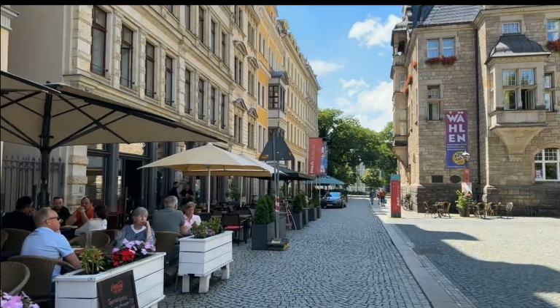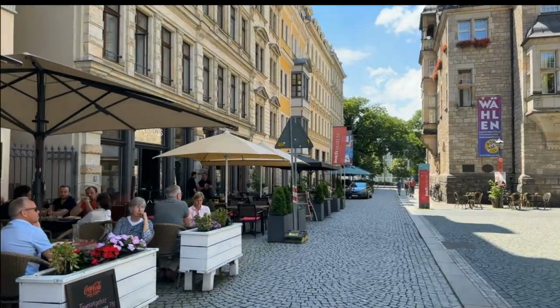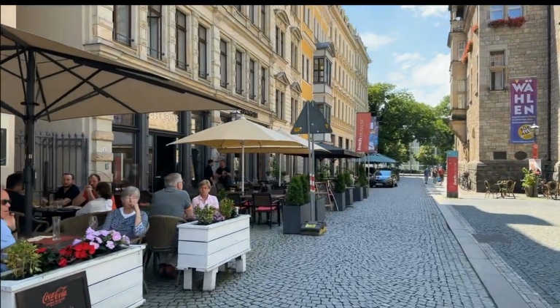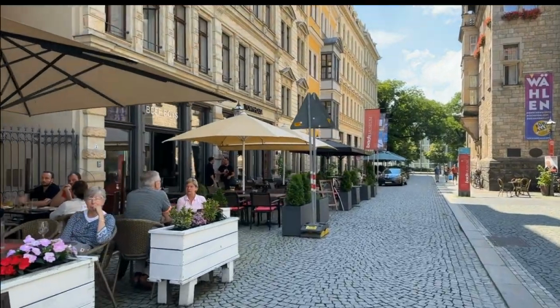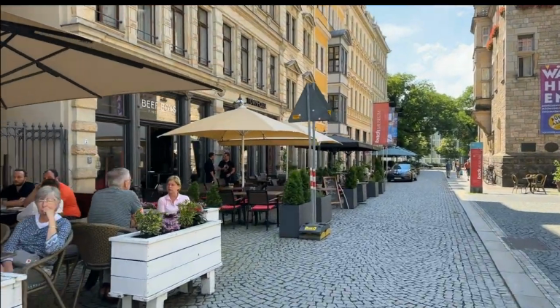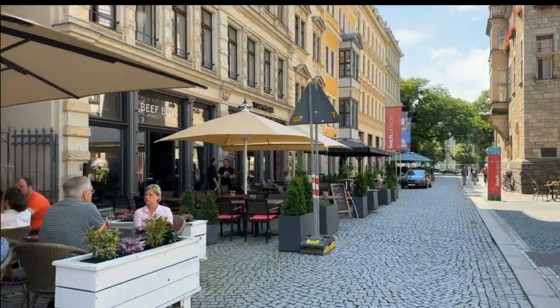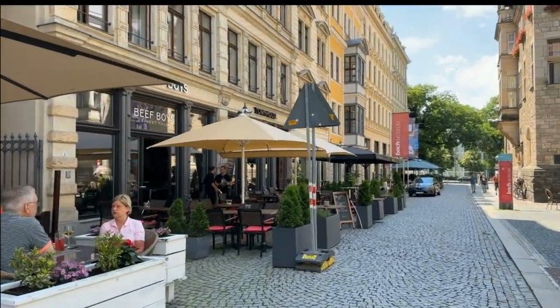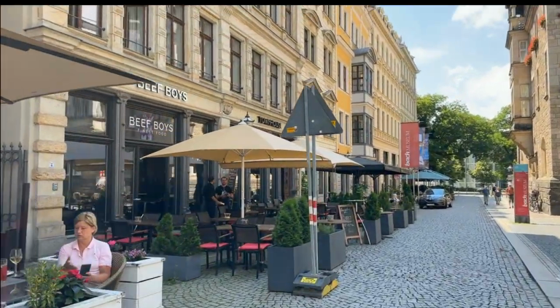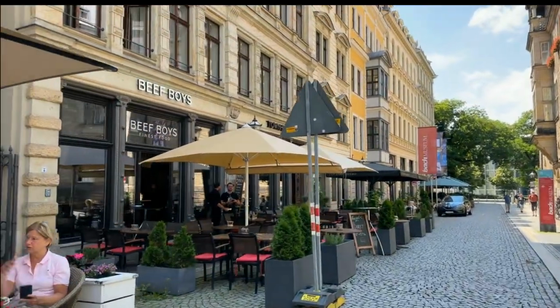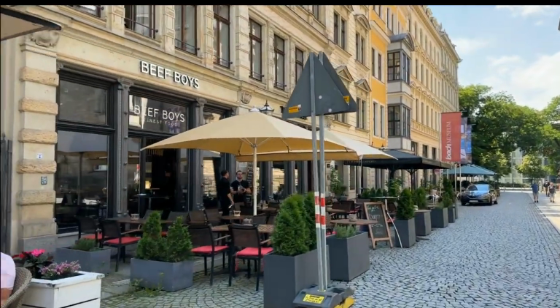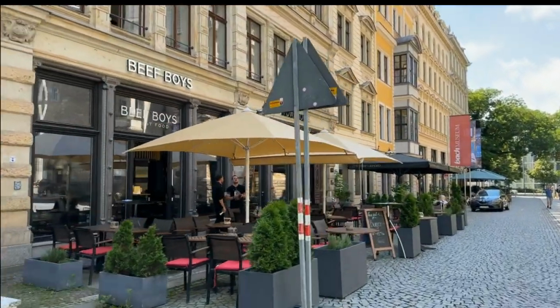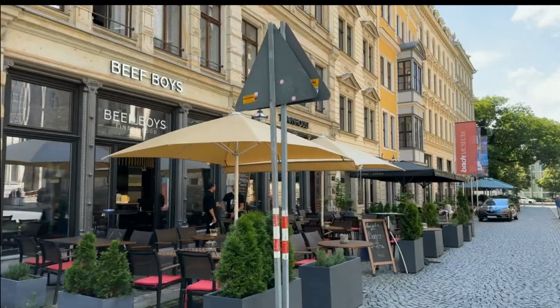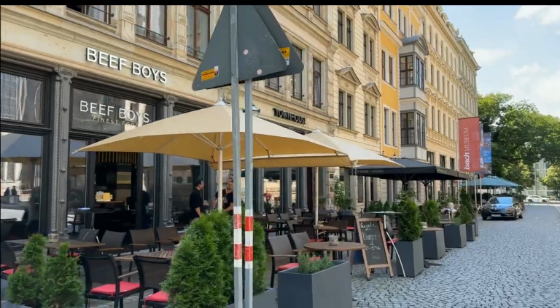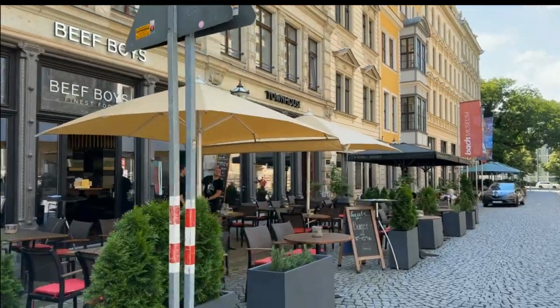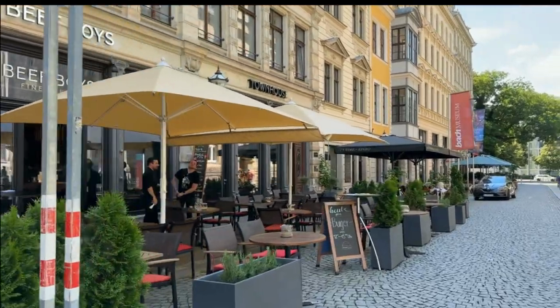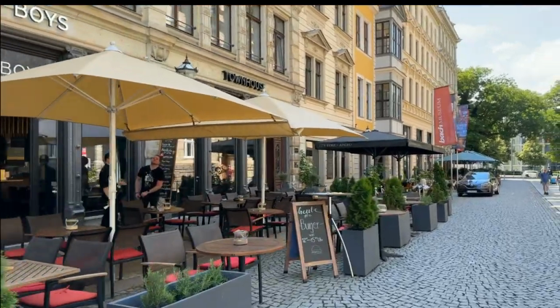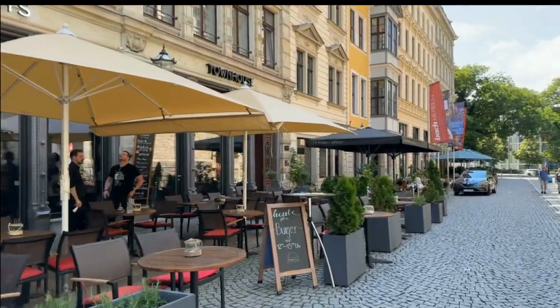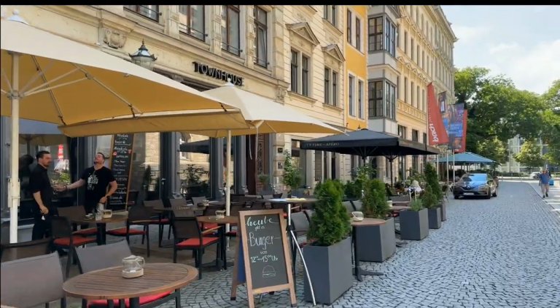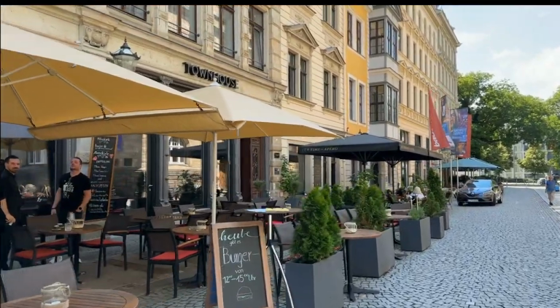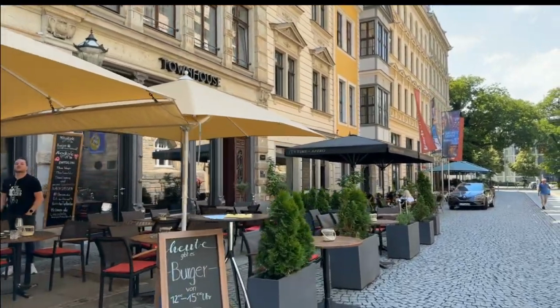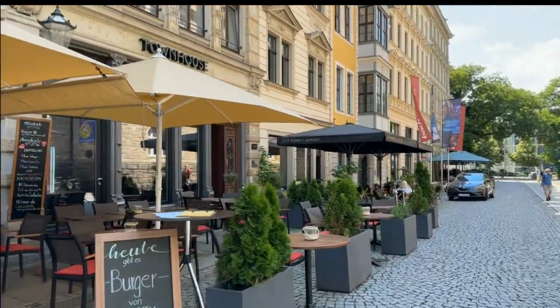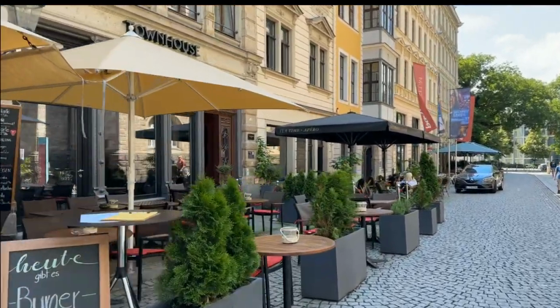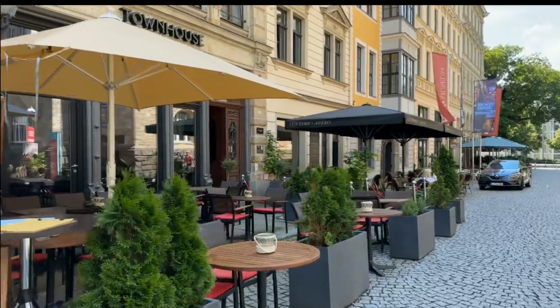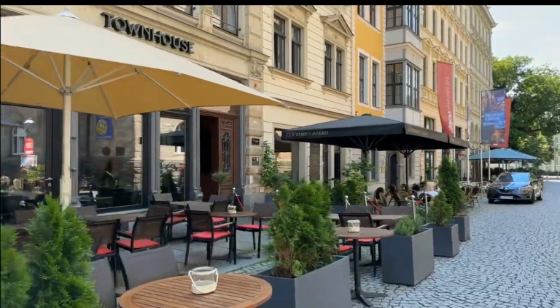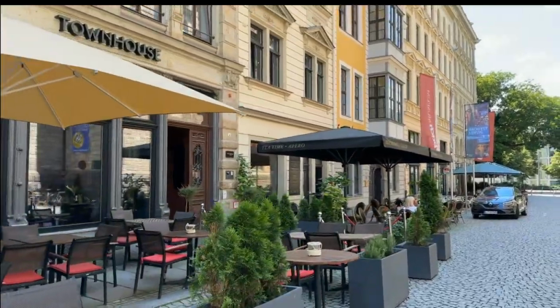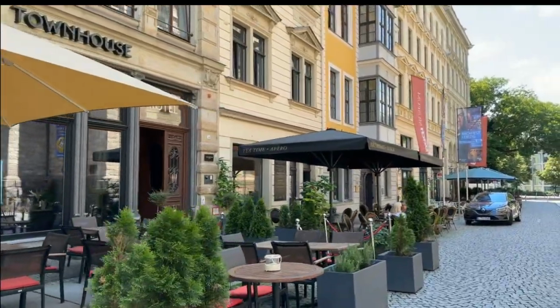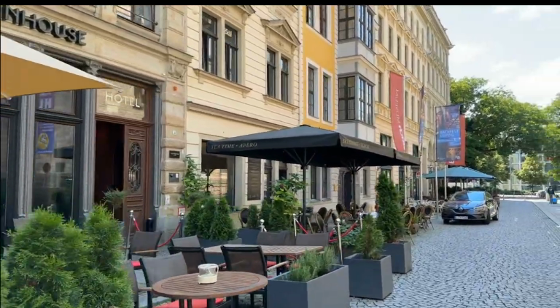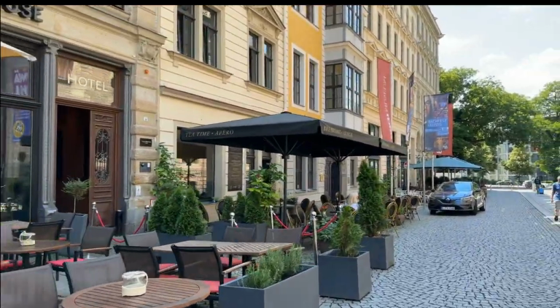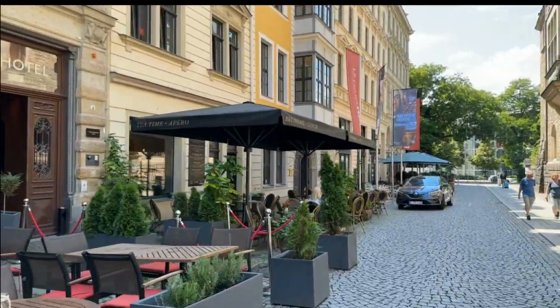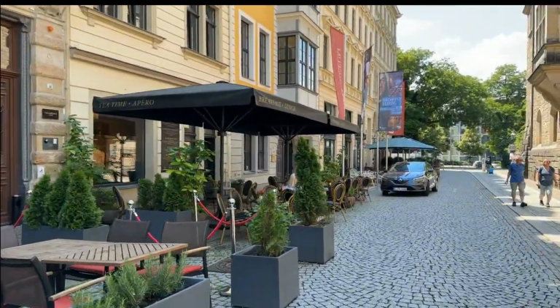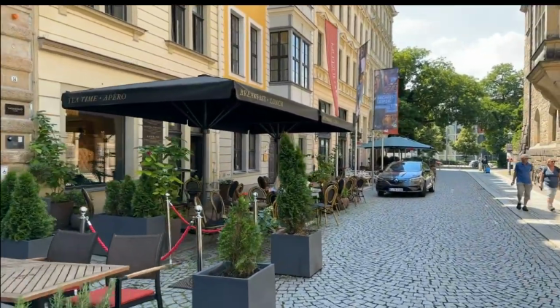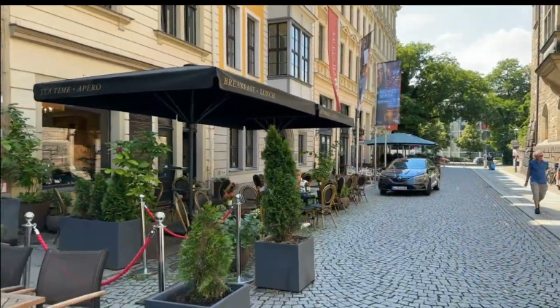I just want to show you the restaurants next to Thomas Church, so if you get out of a concert and want to eat somewhere — people here don't use Yelp.